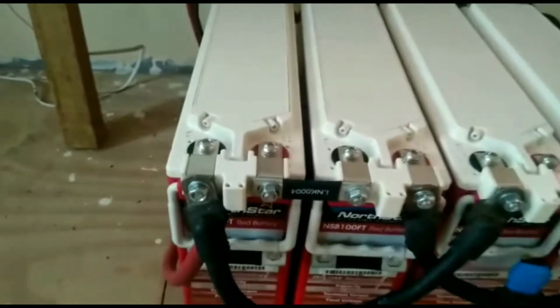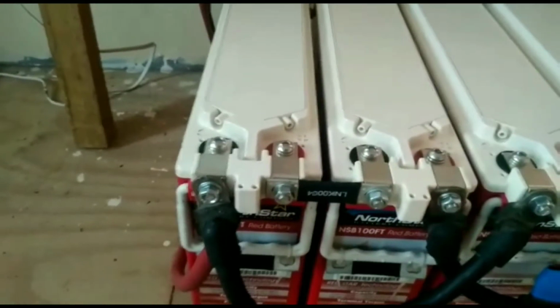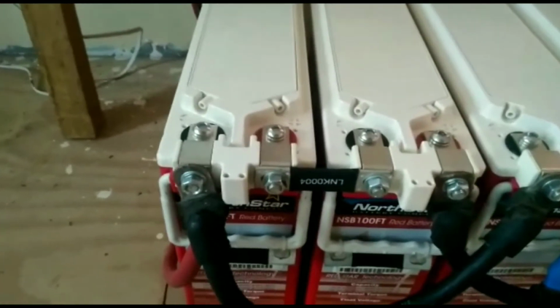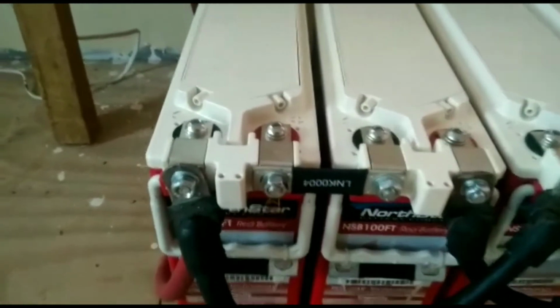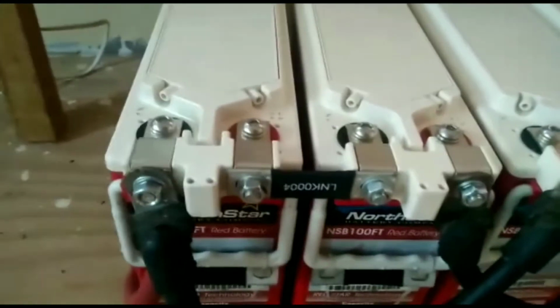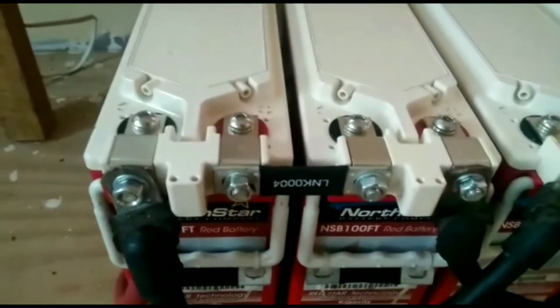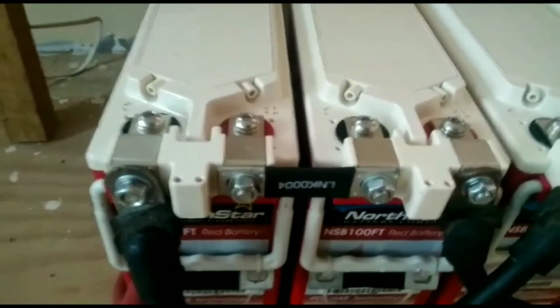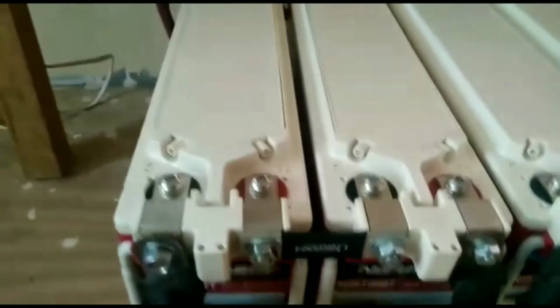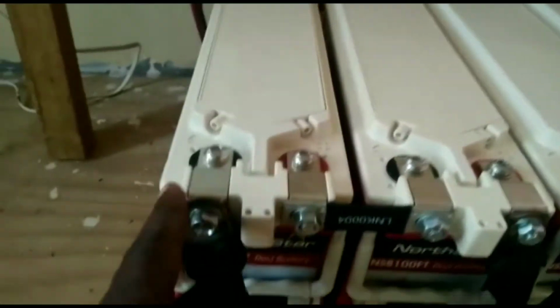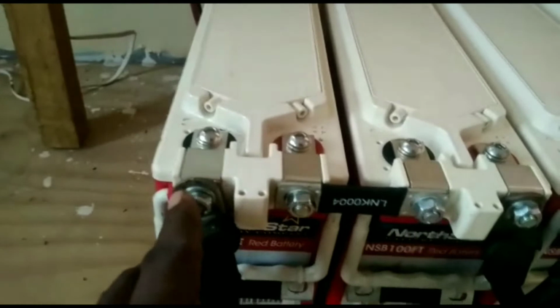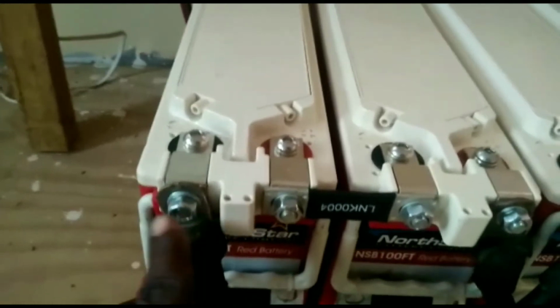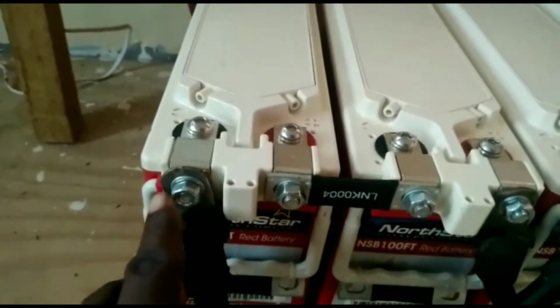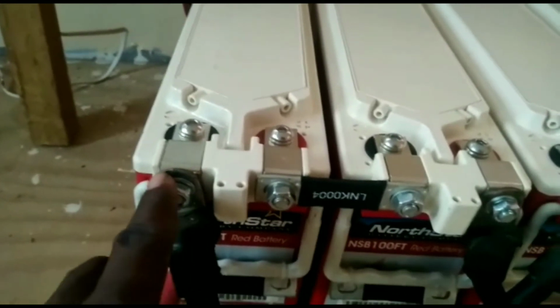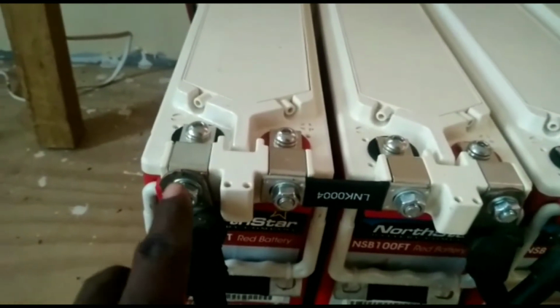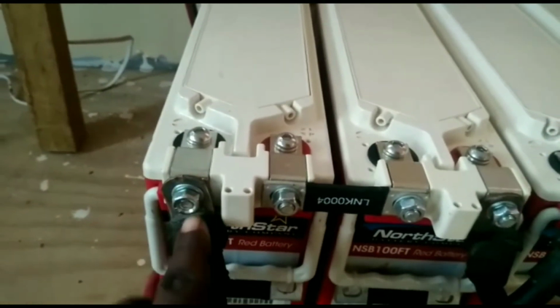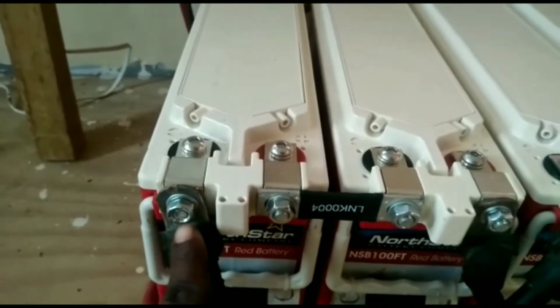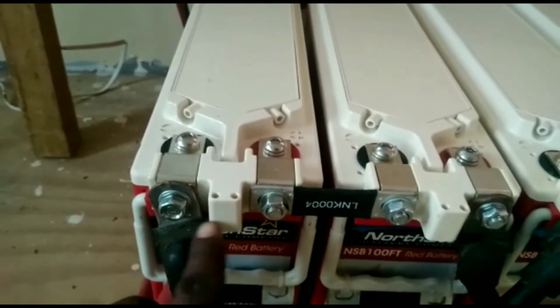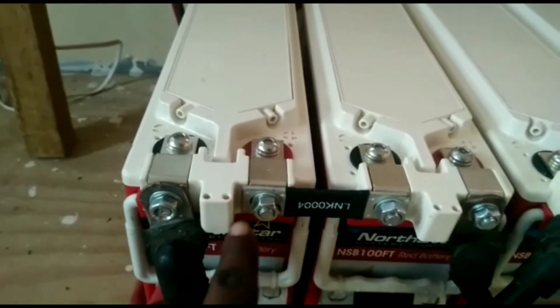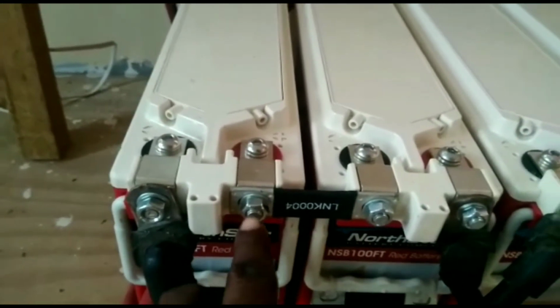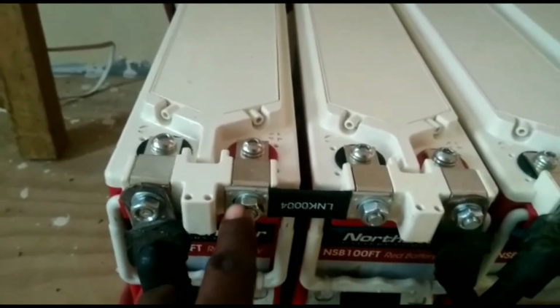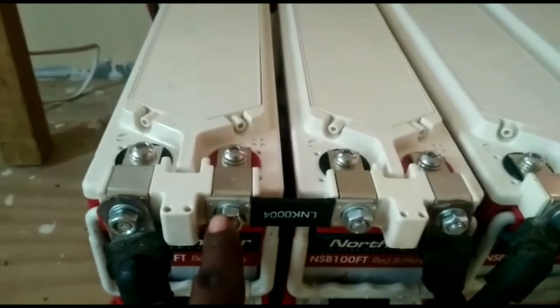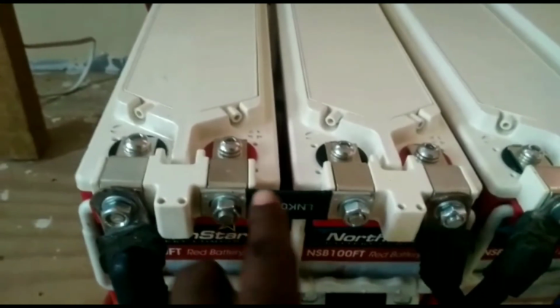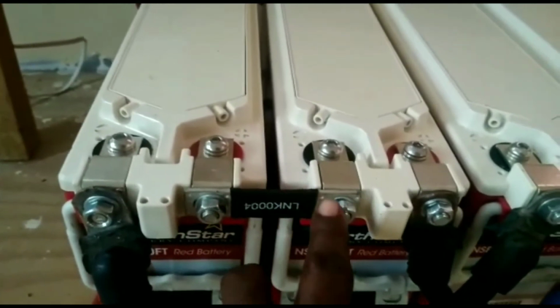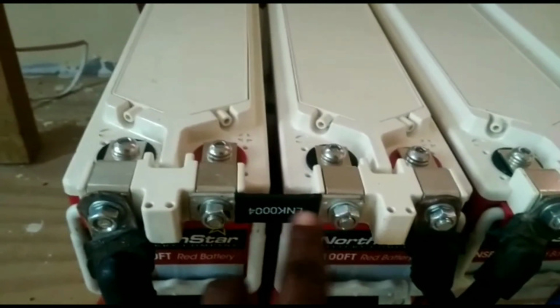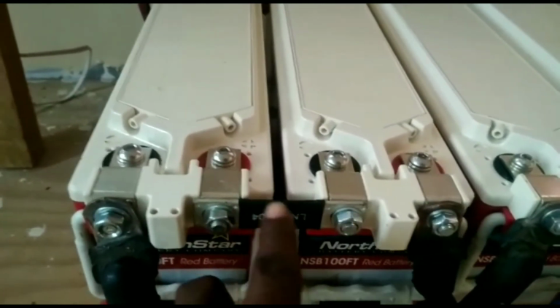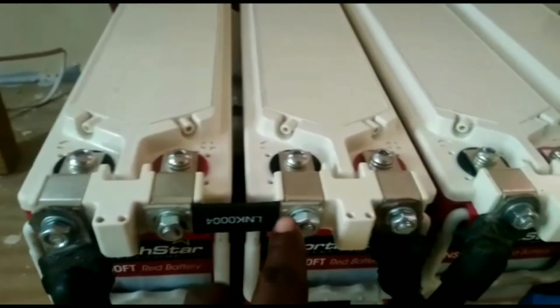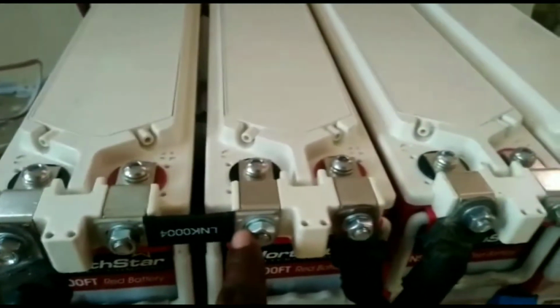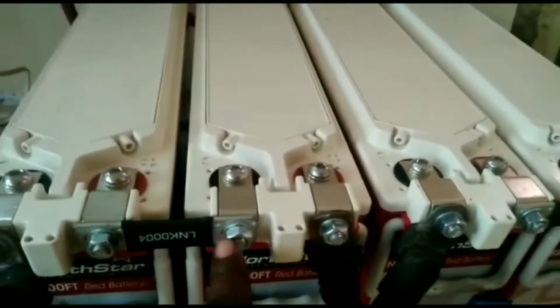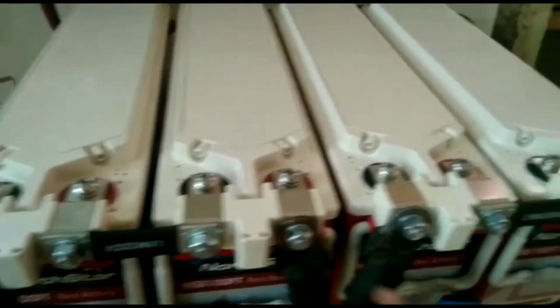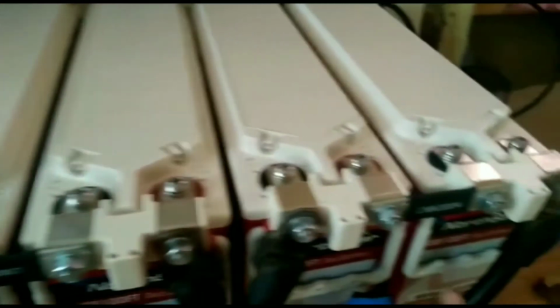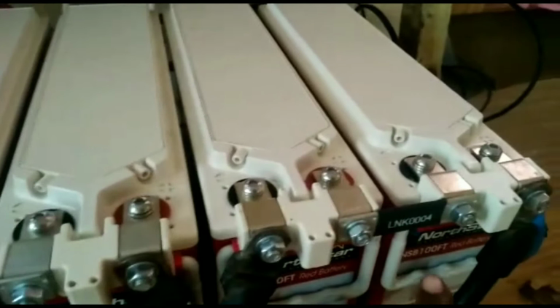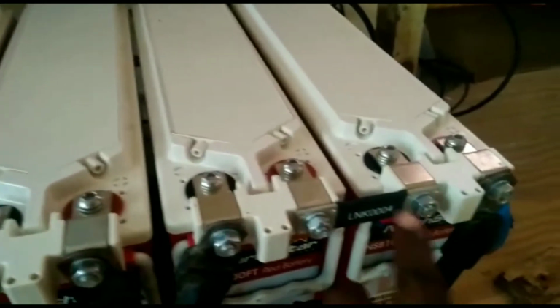It's a 24 volts application. That's a terminal — it has beautiful terminals, that's how they come. A series connection: positive to negative, positive to negative.